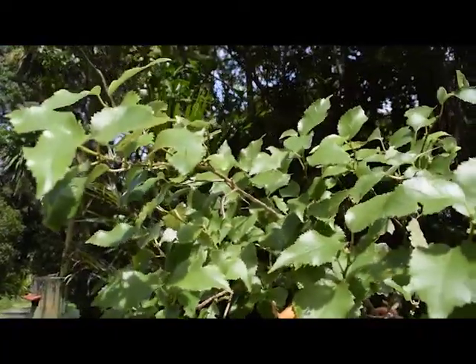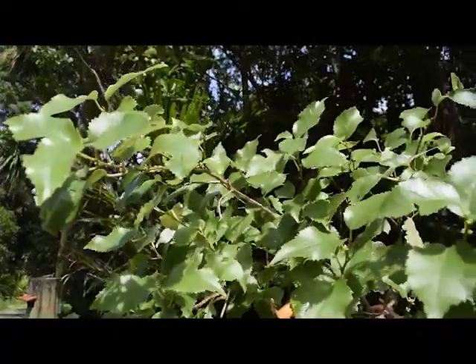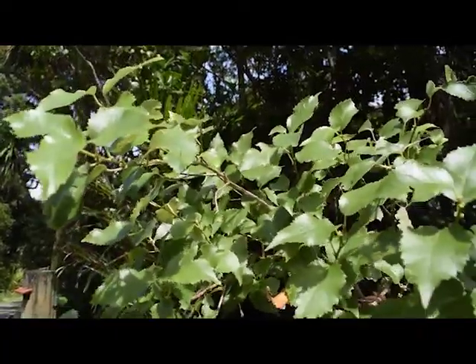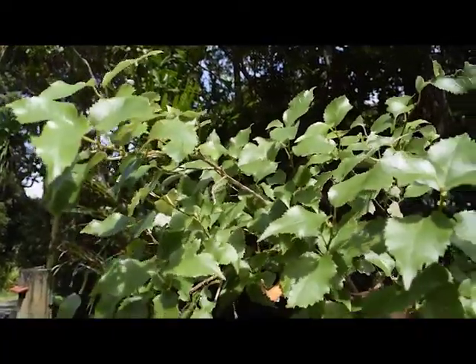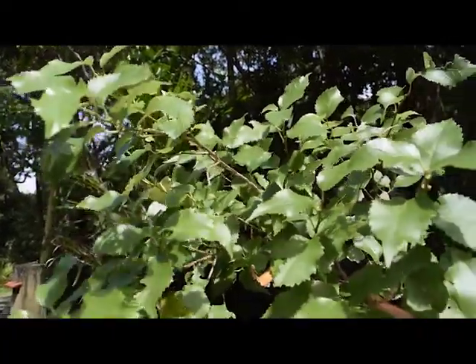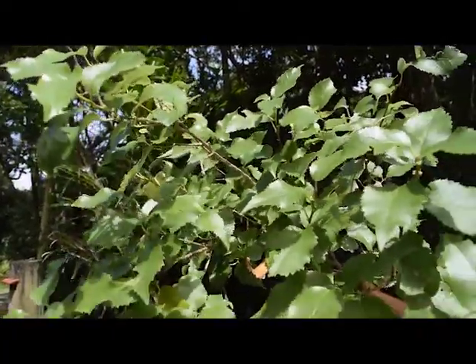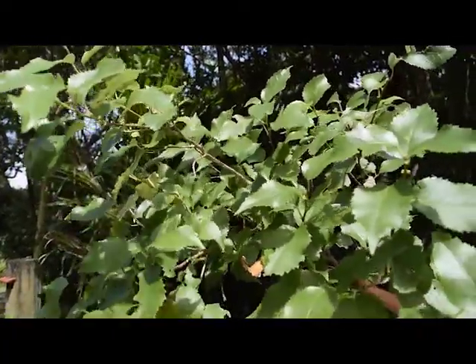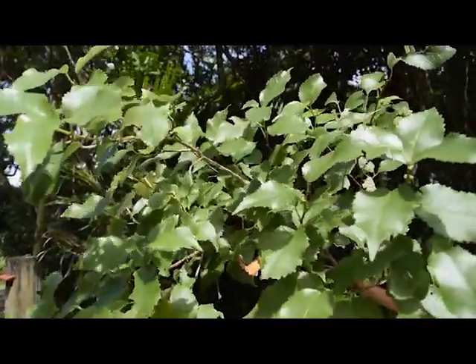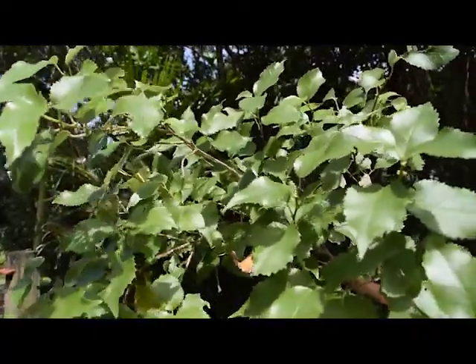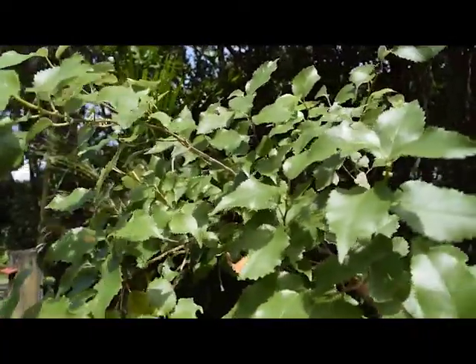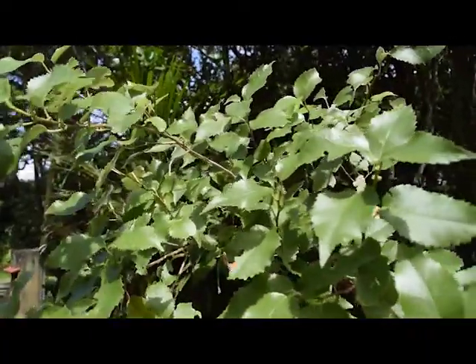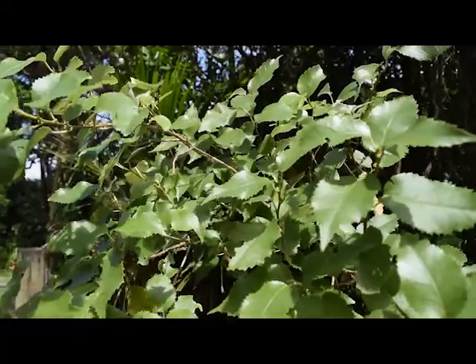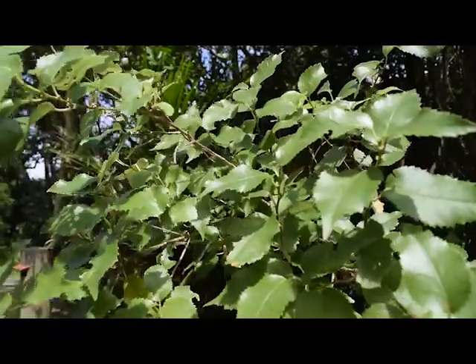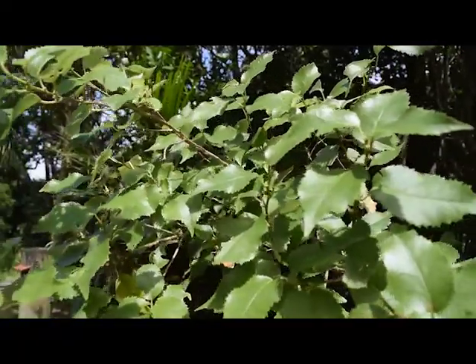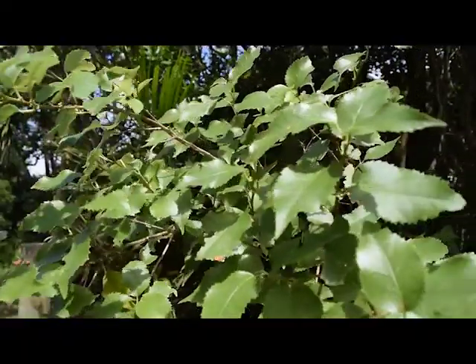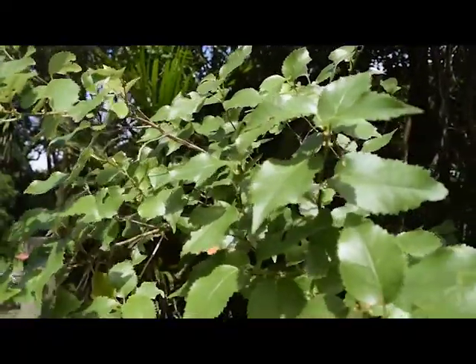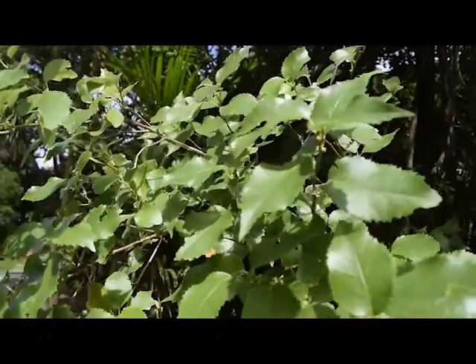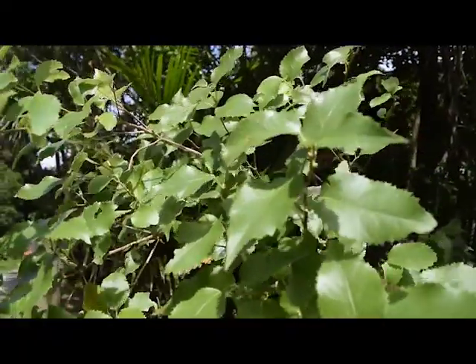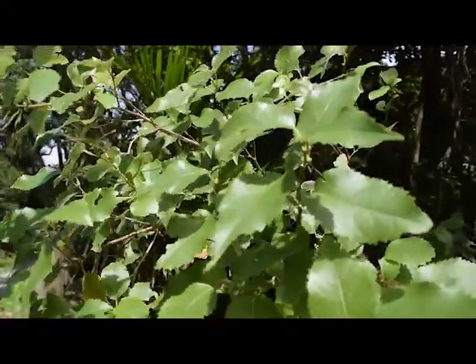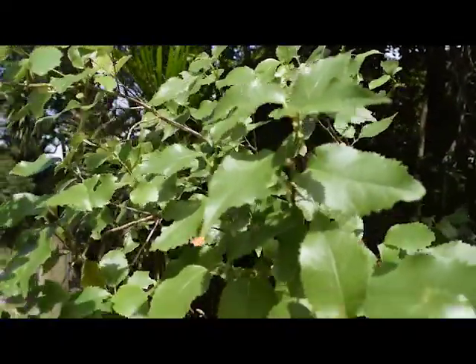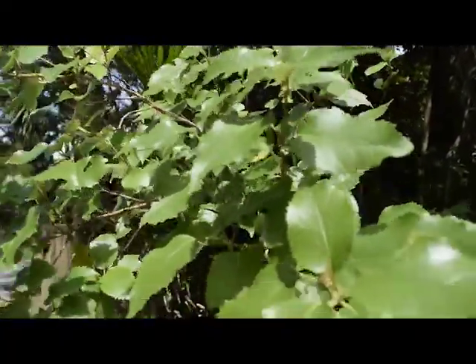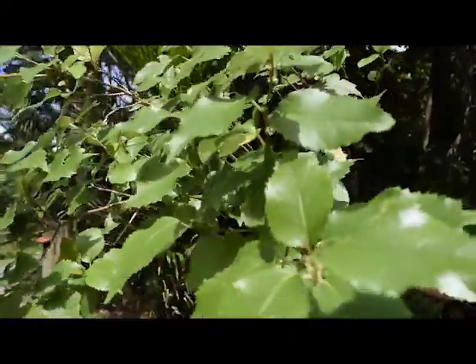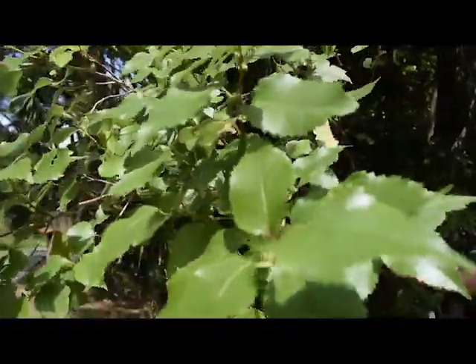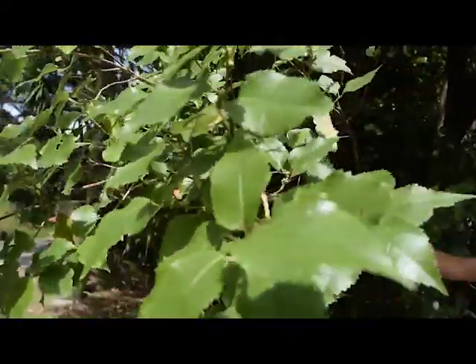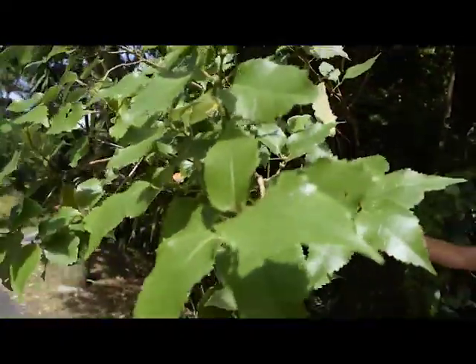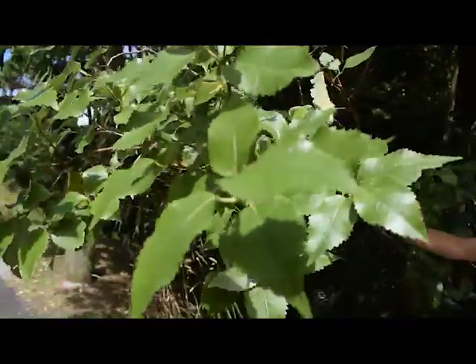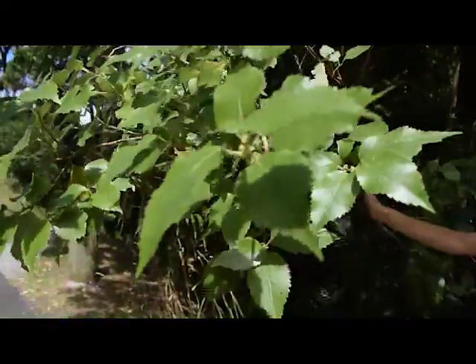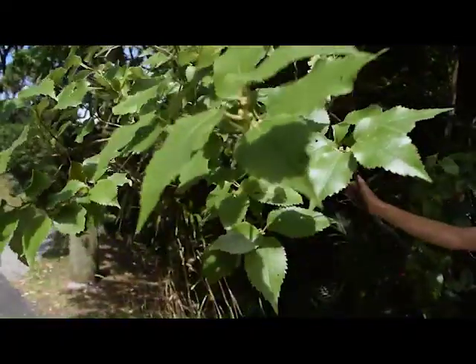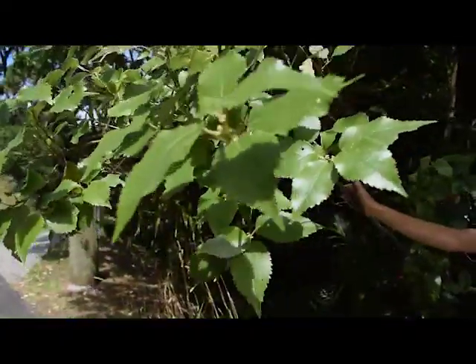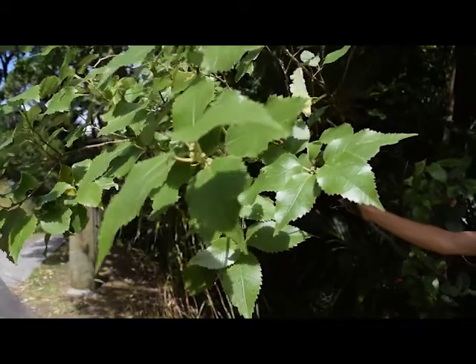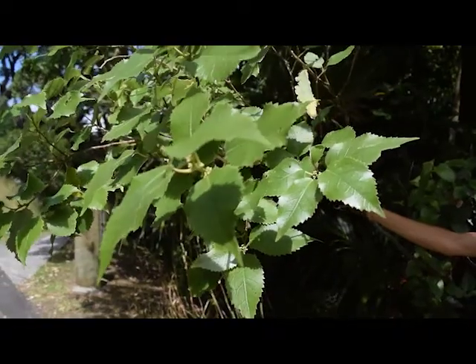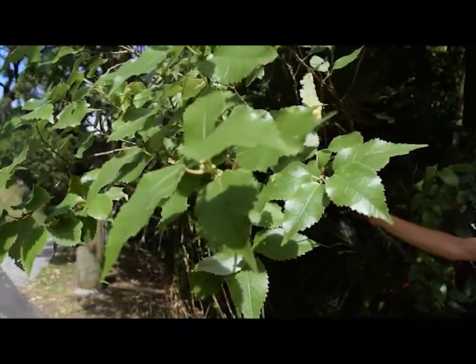One thing they have in common — you'll be able to tell from the flower — the flower looks like a star. And the bark of this tree used to be used to make clothing; it's a weaving fabric.